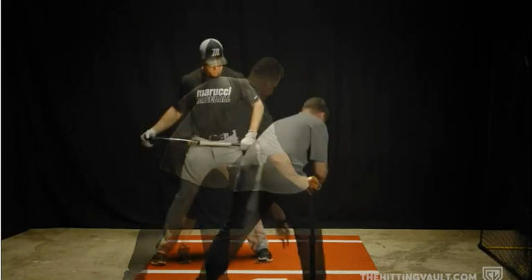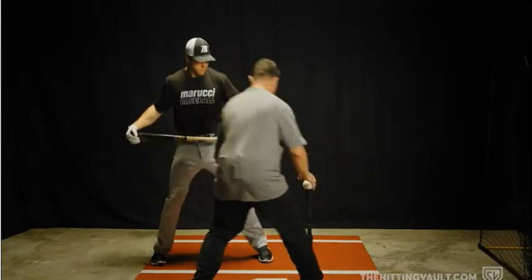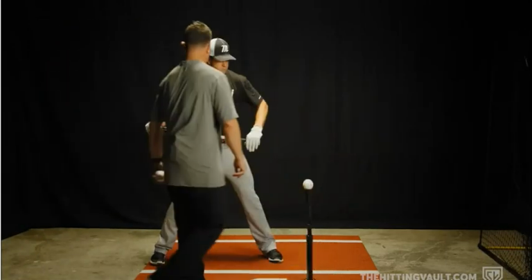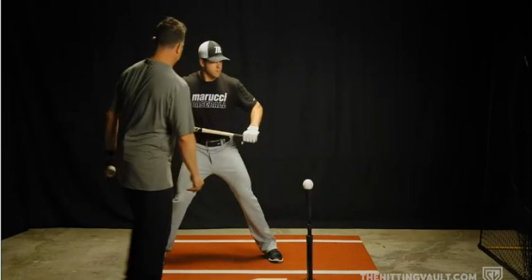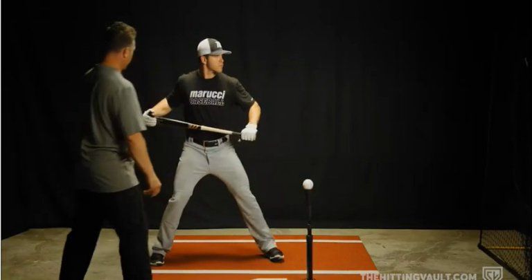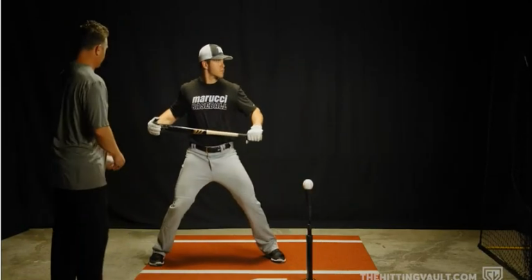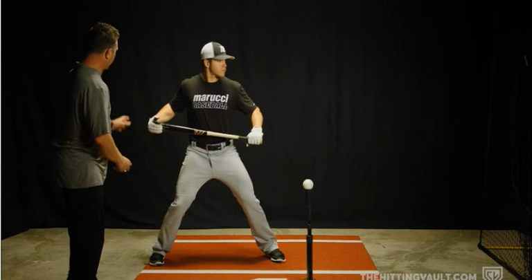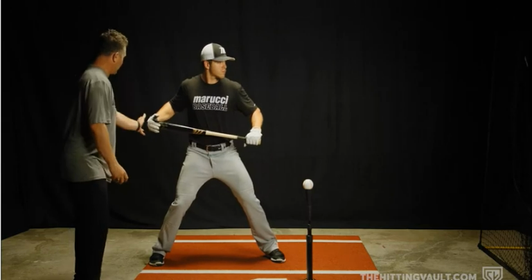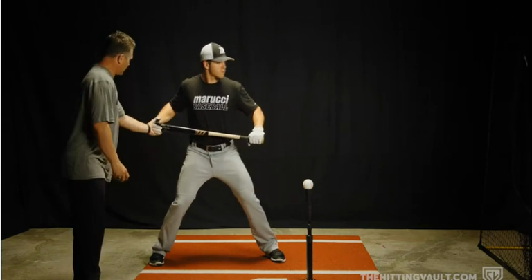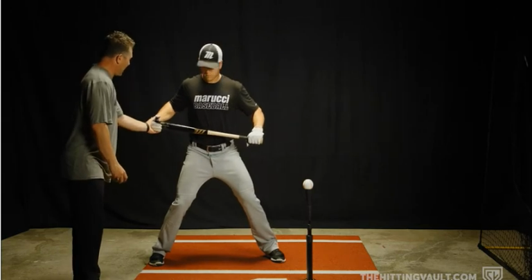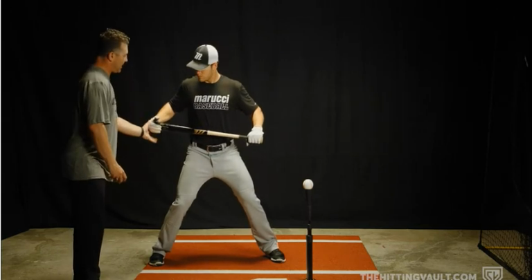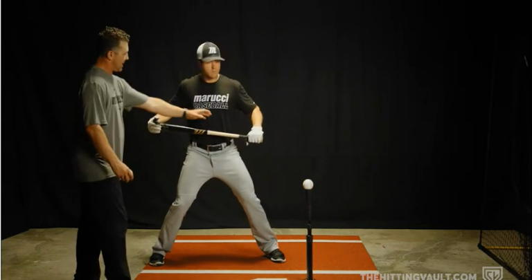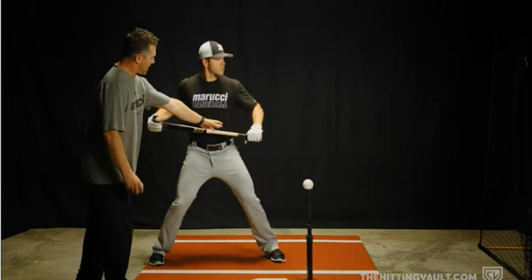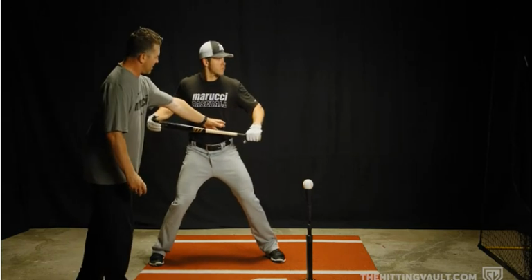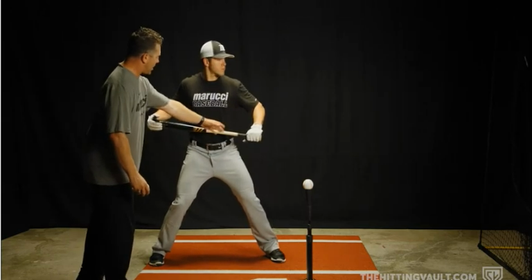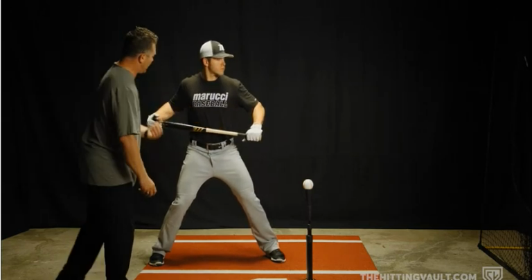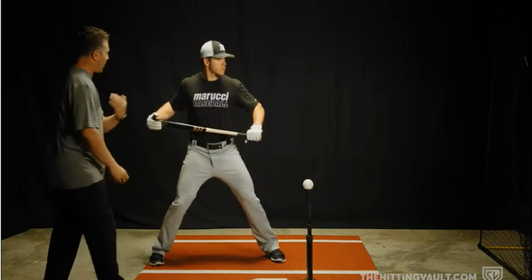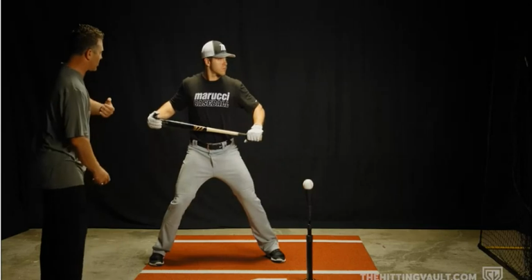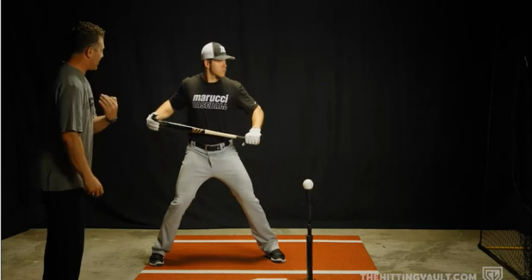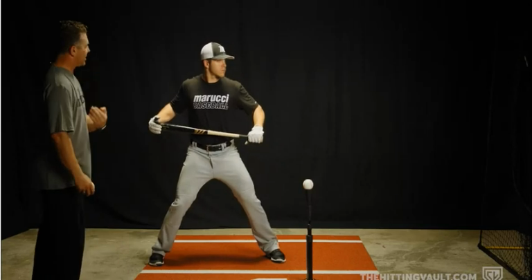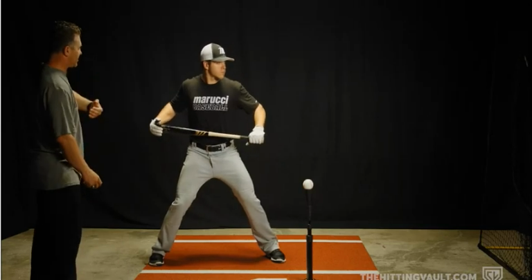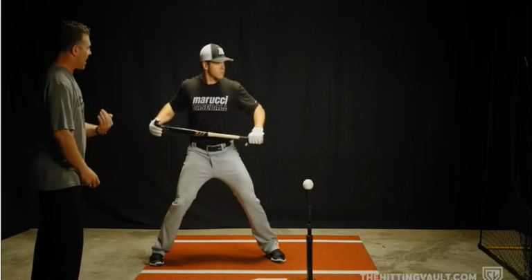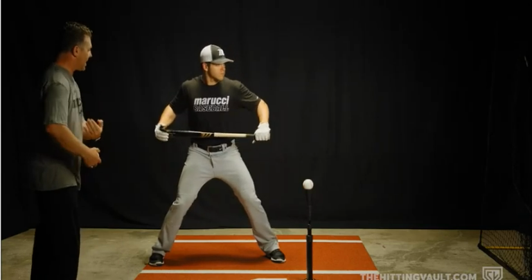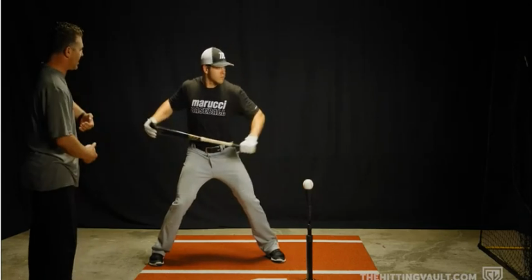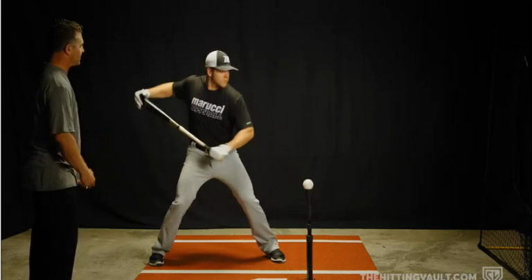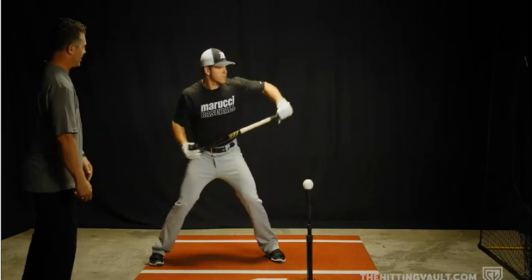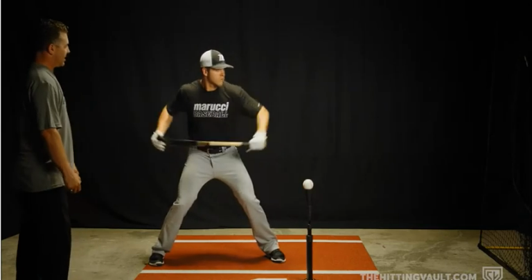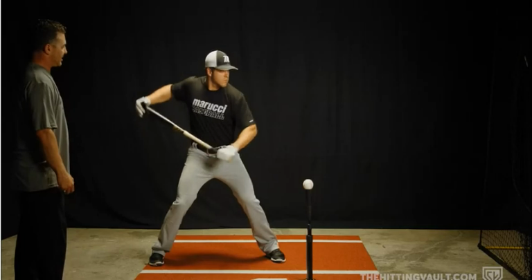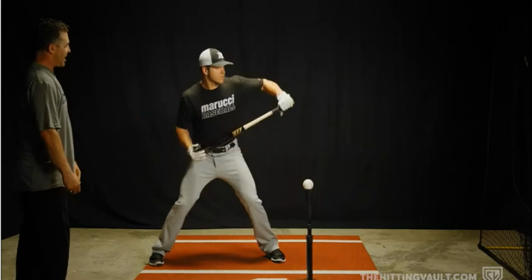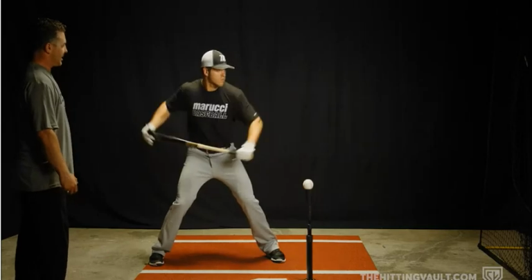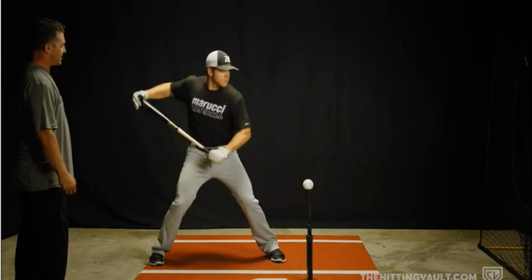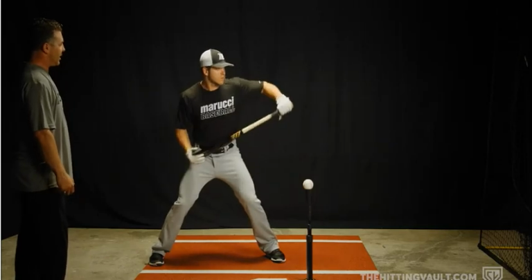Let's try it one more time. You're going to notice his back hand is holding the bat back here and he's got his bottom hand on just right. Watch his shoulders very carefully — you're going to see this good rocking the baby momentum. He's going to get a couple rocks in, and then he's going to swing away.